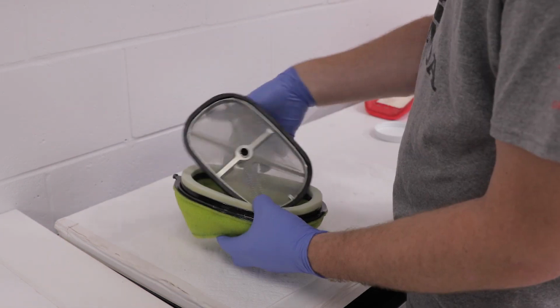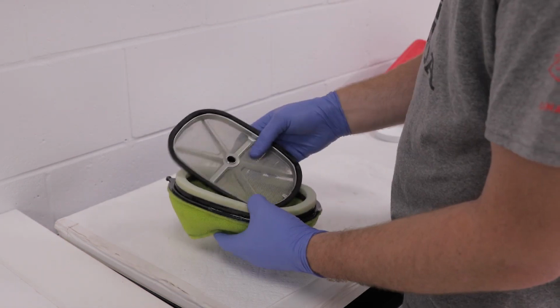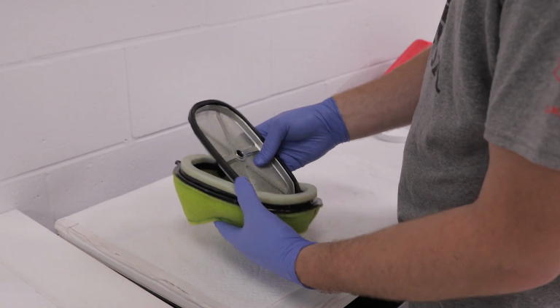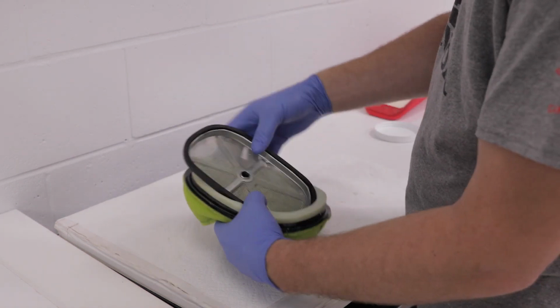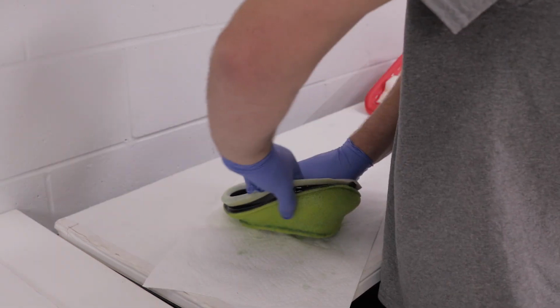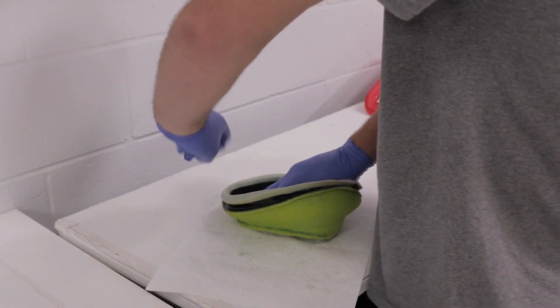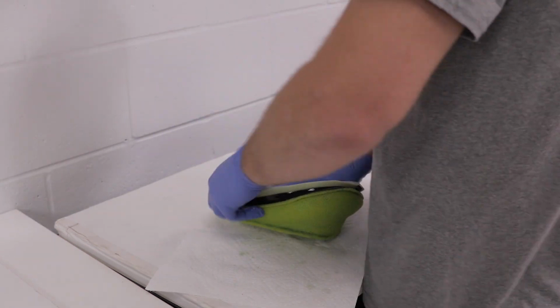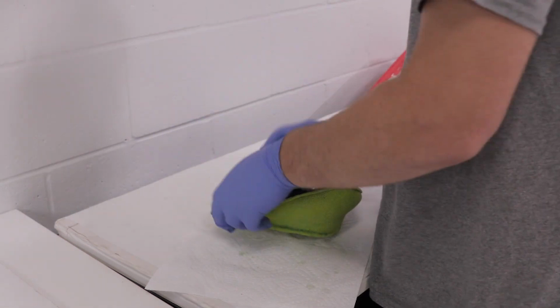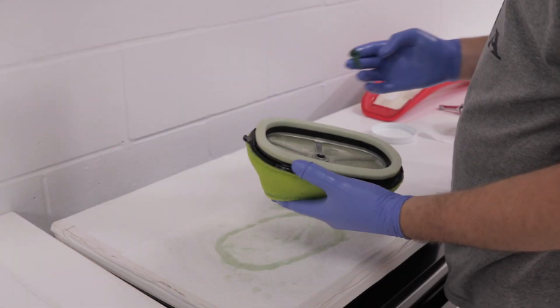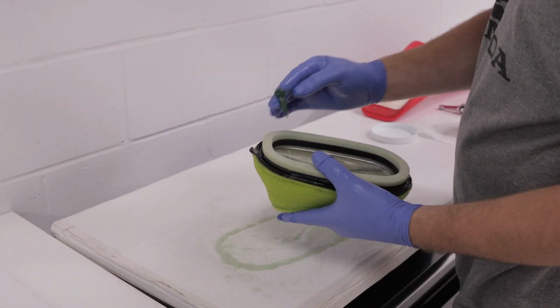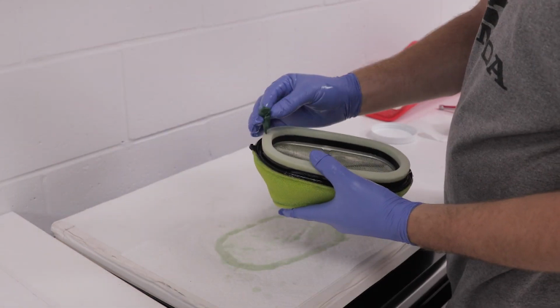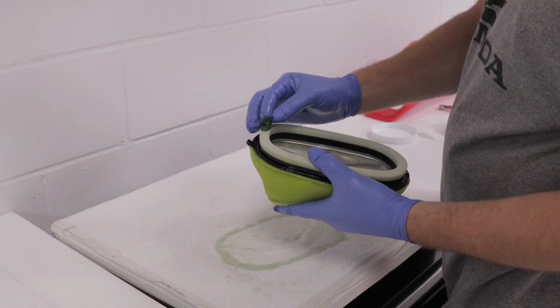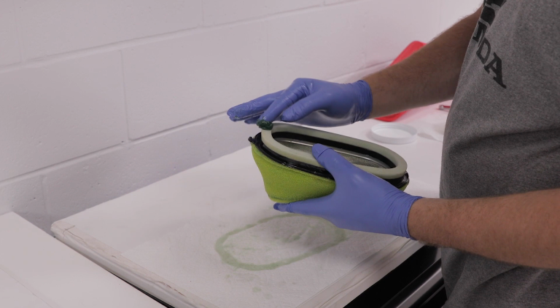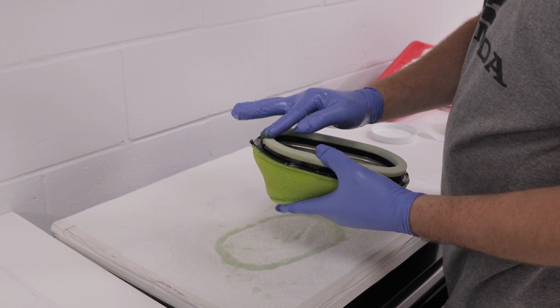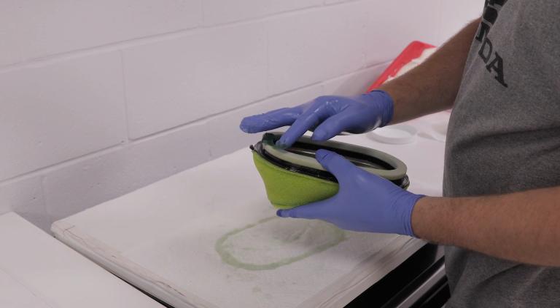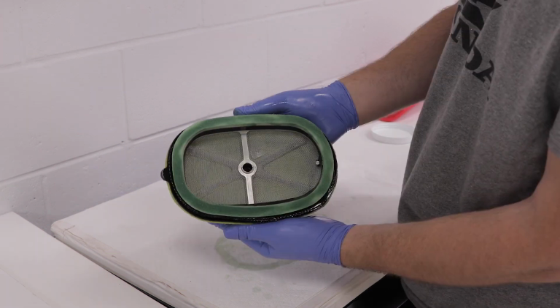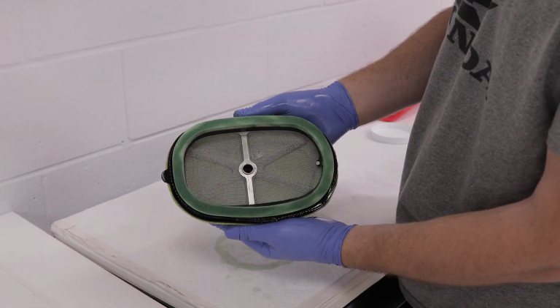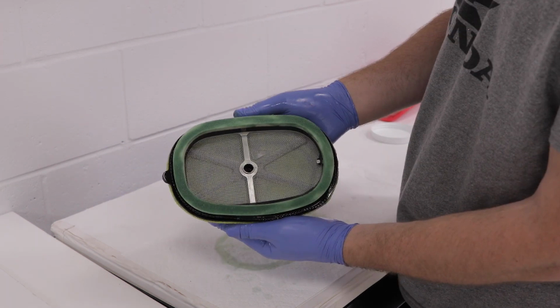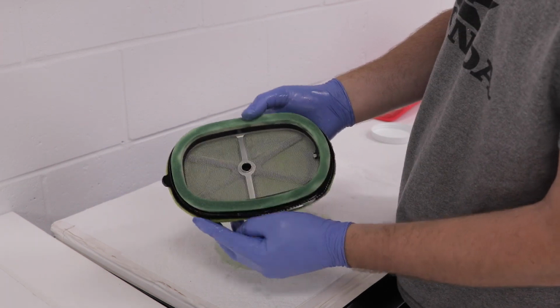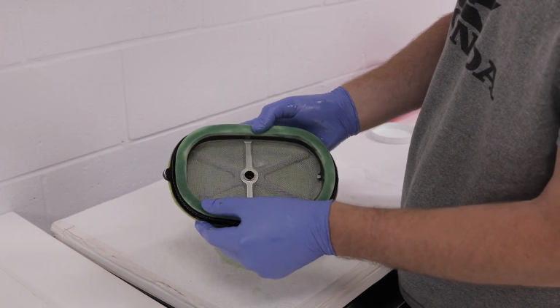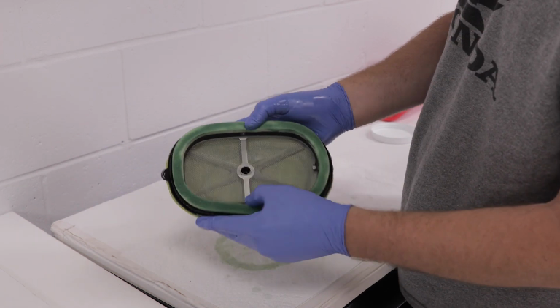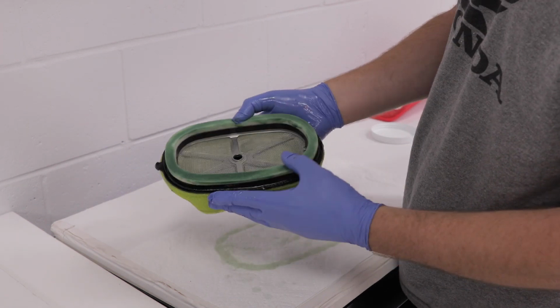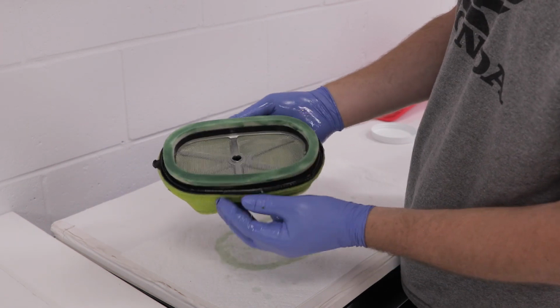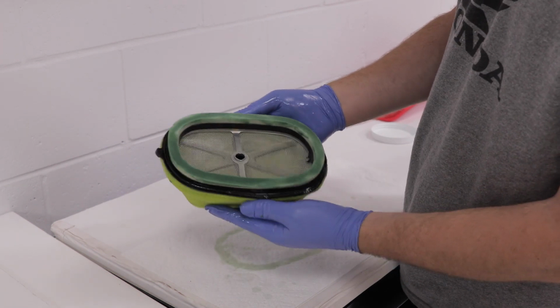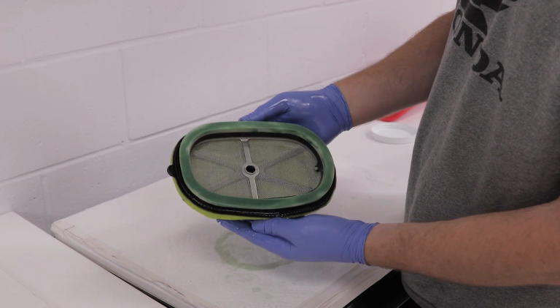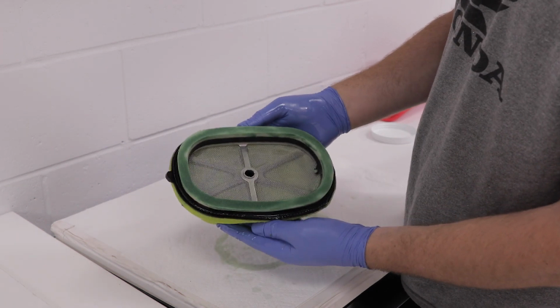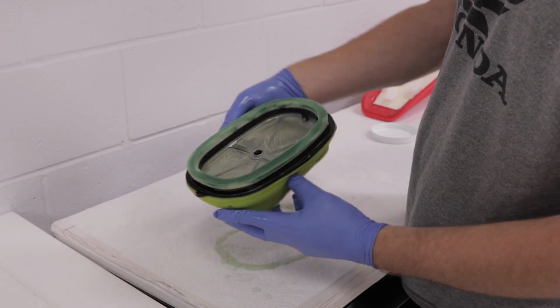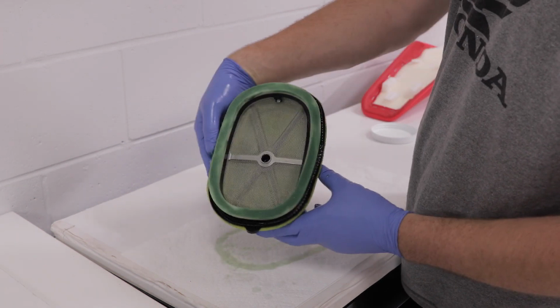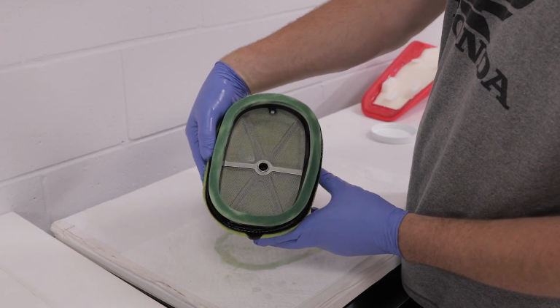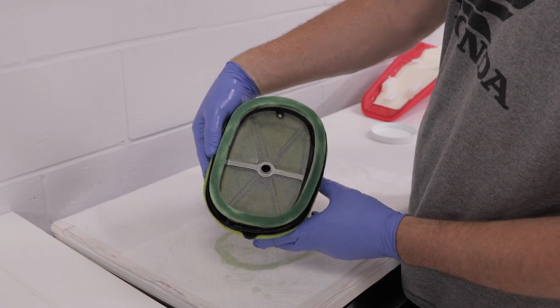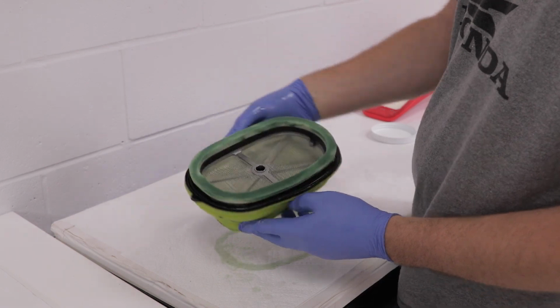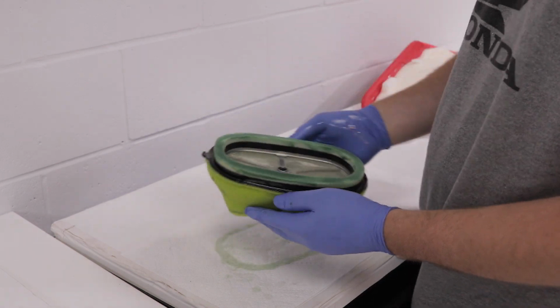Next, reattach the filter to the filter cage and apply a thin, even spread of waterproof grease to the rim of the filter. This ensures a sealed barrier to keep out any dirt and contaminants.